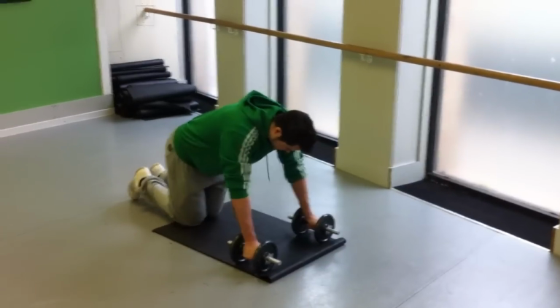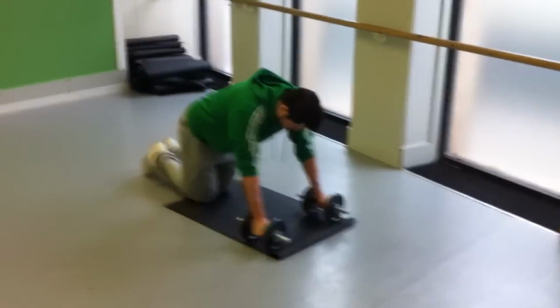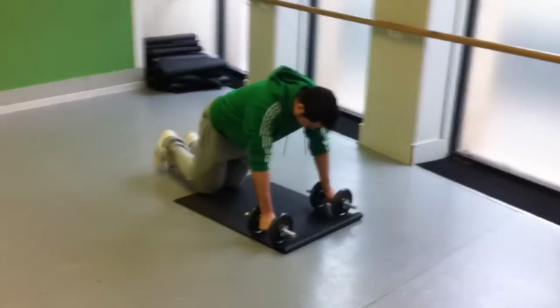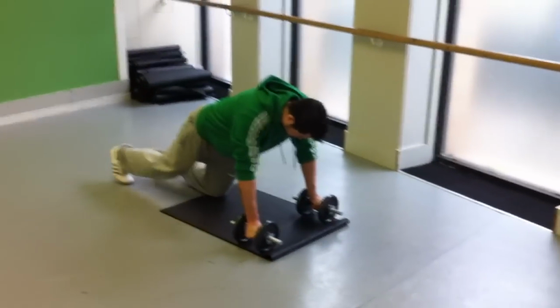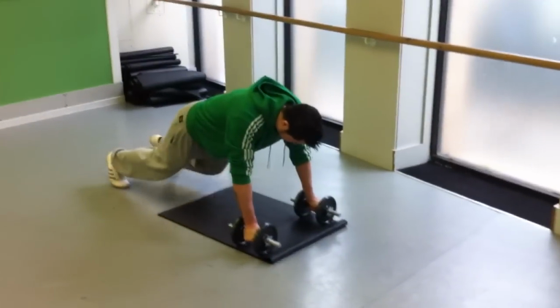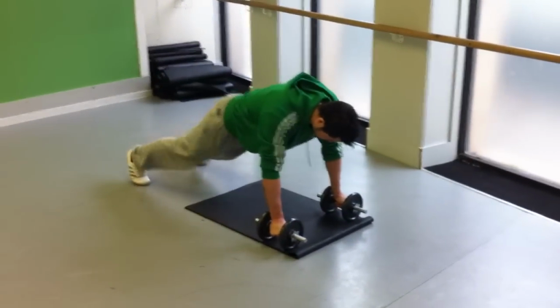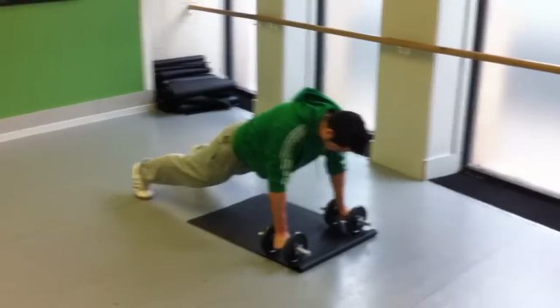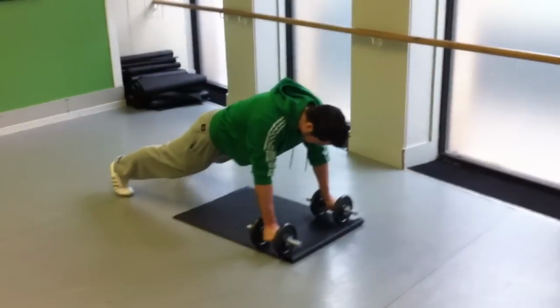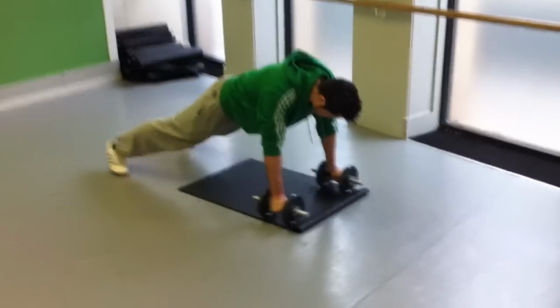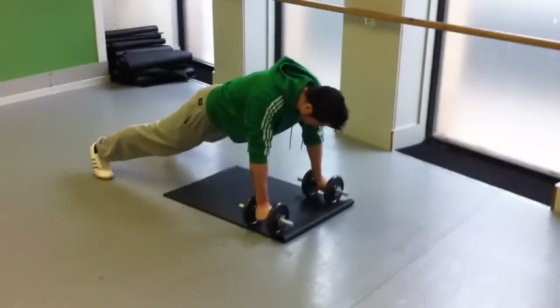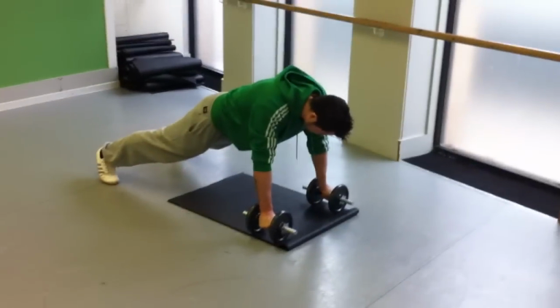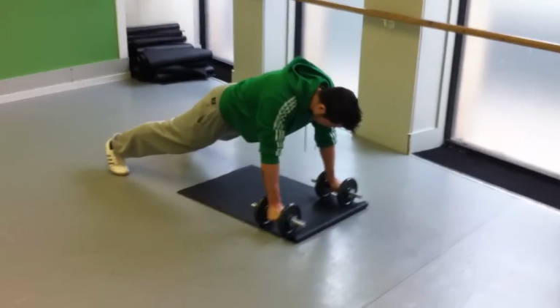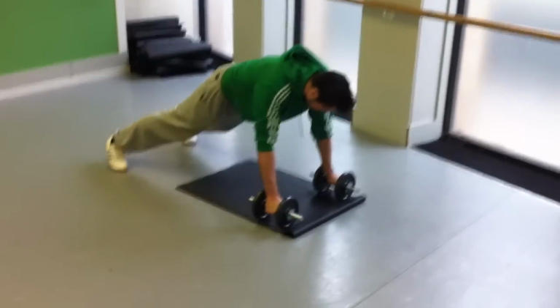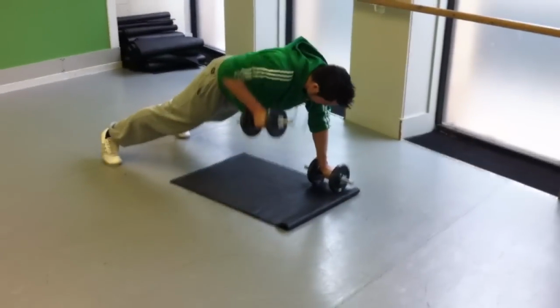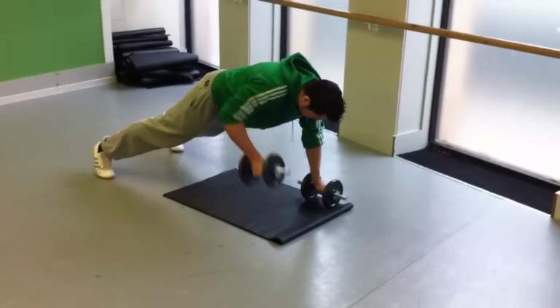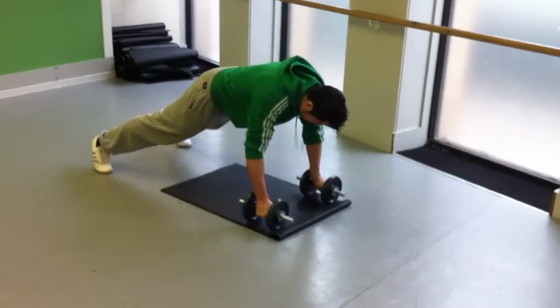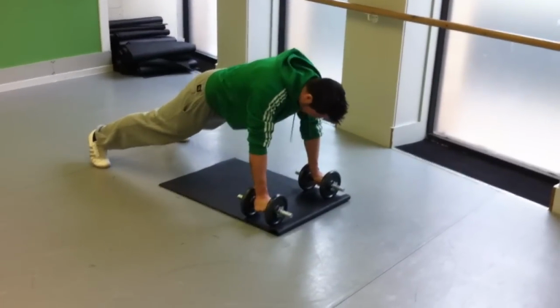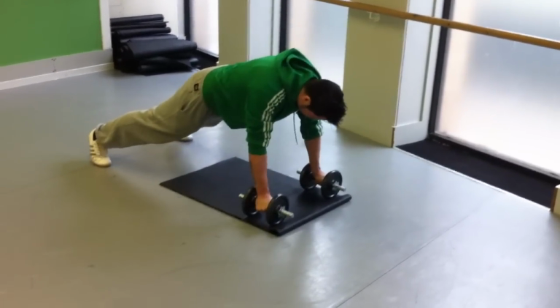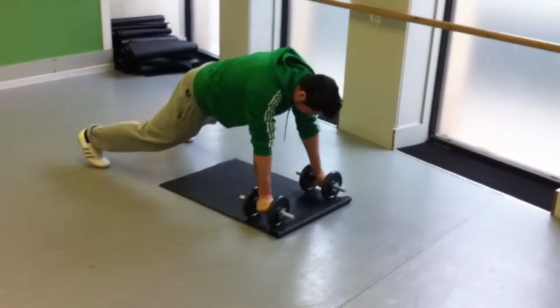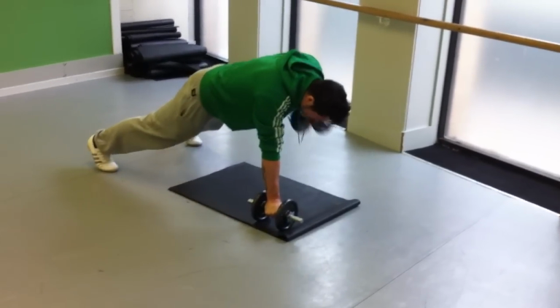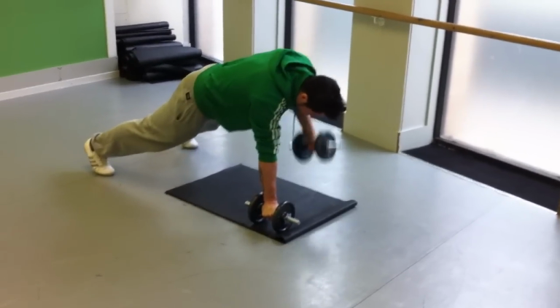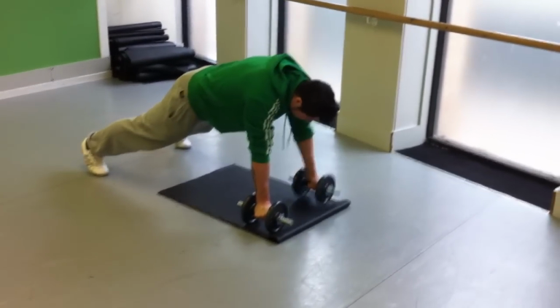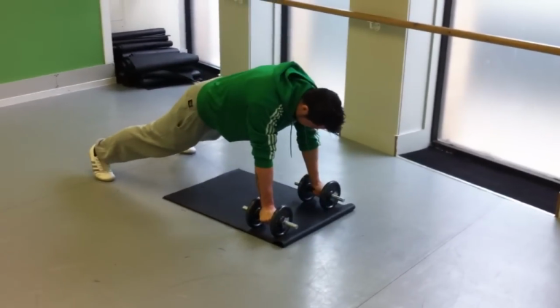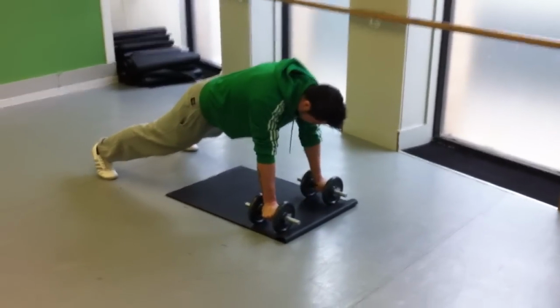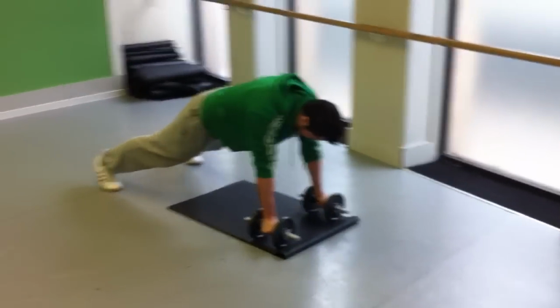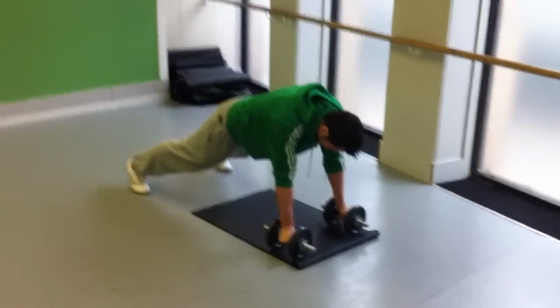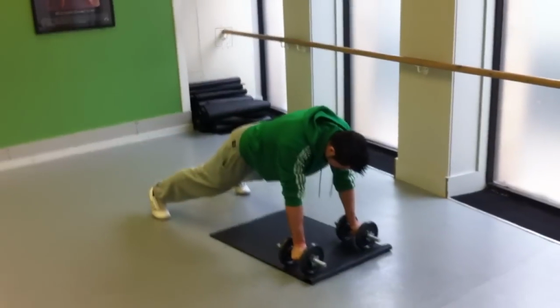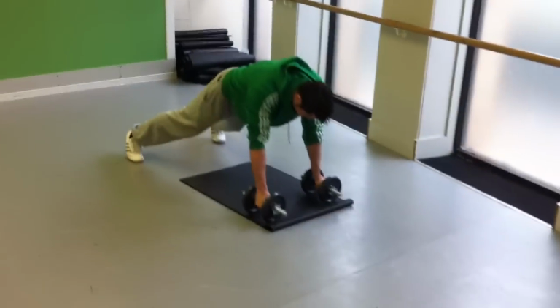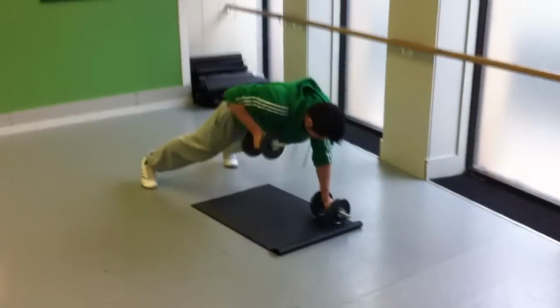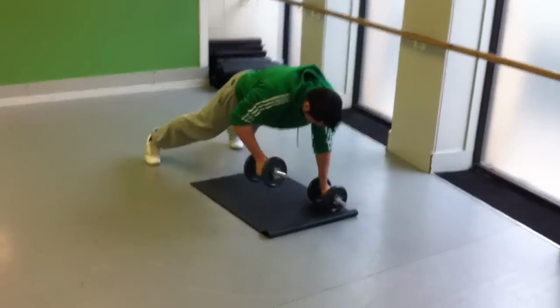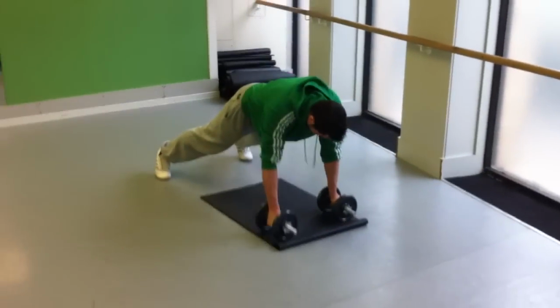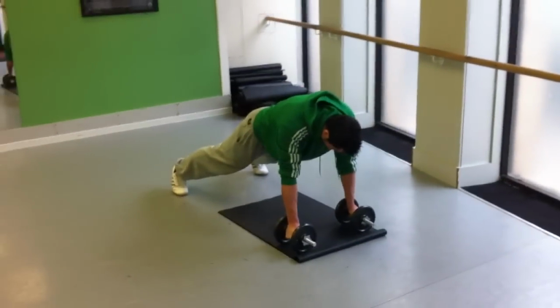Here we go with your Monday workout. Exercise number one: Renegade Row. Up into the bridge position with the dumbbells in your hands, elbows are coming backwards, either side alternating — really hard, quite a lot of pressure on the shoulders and the abs.